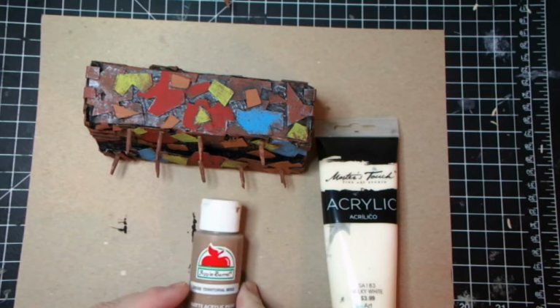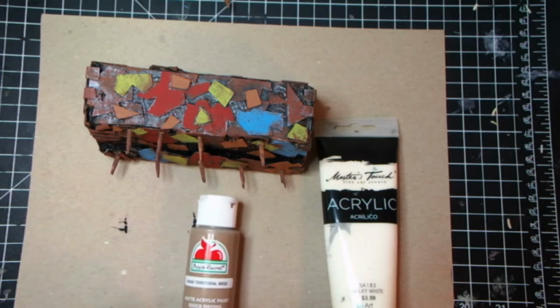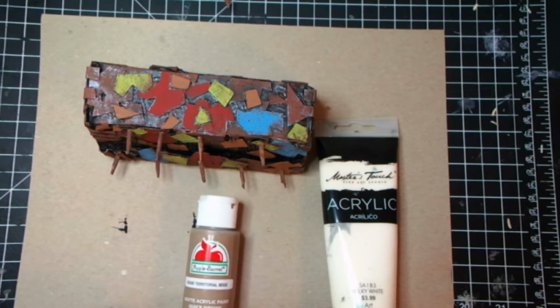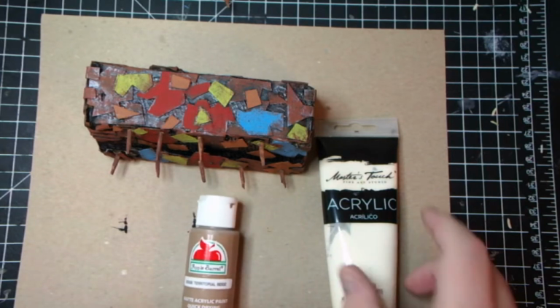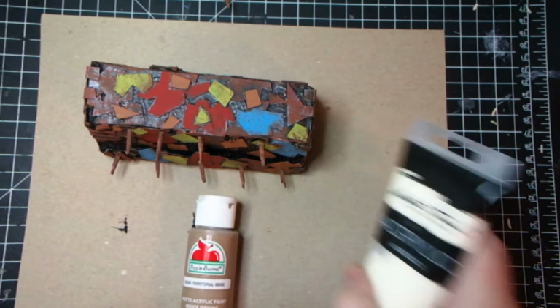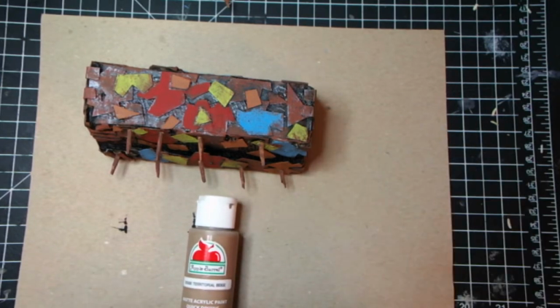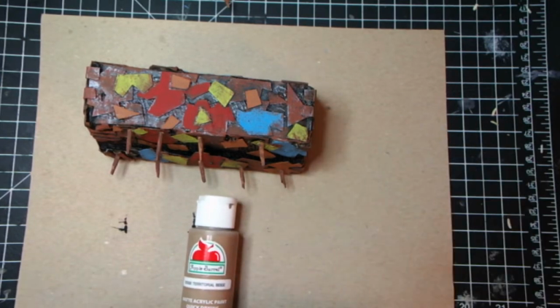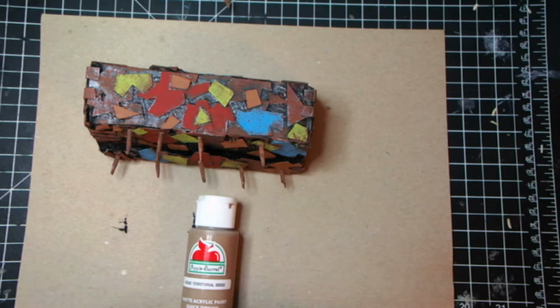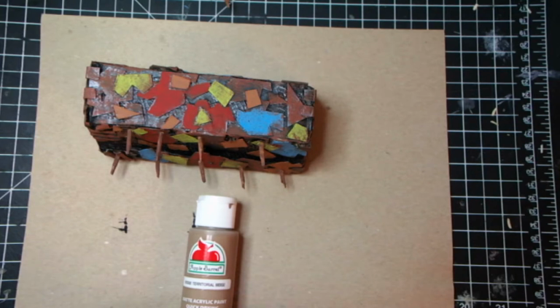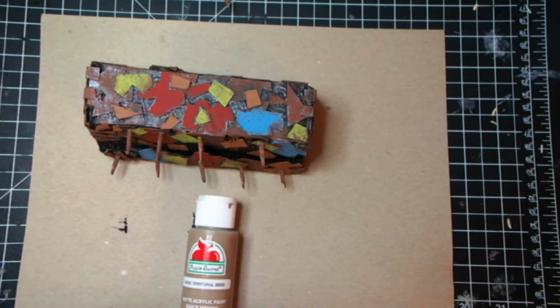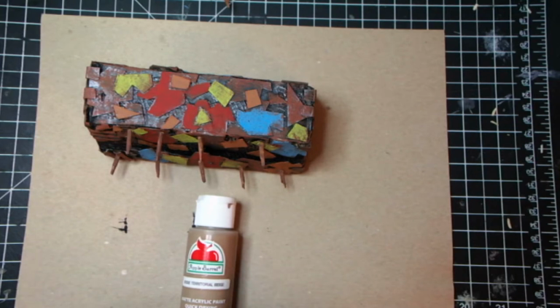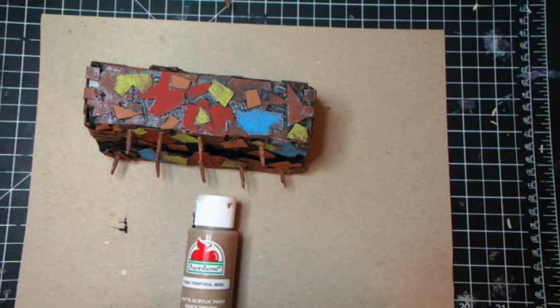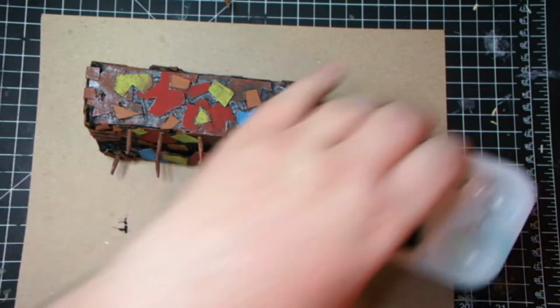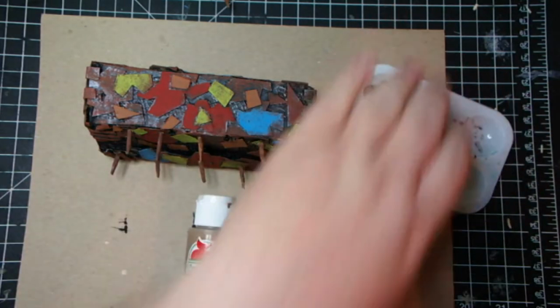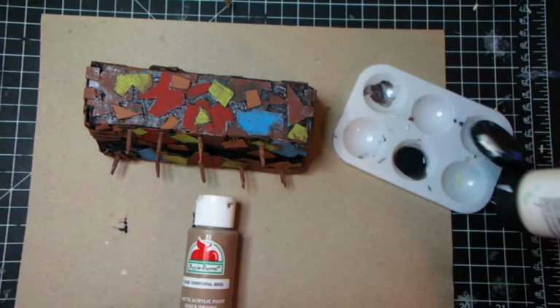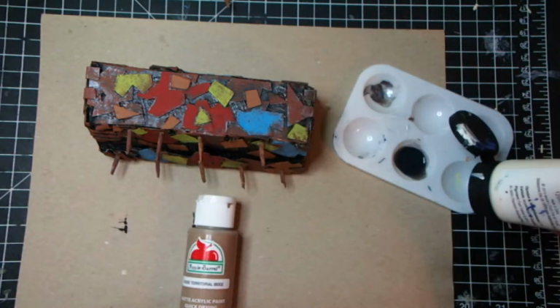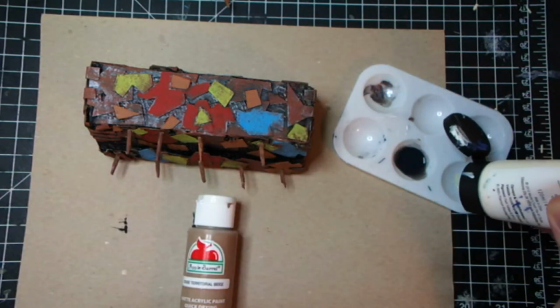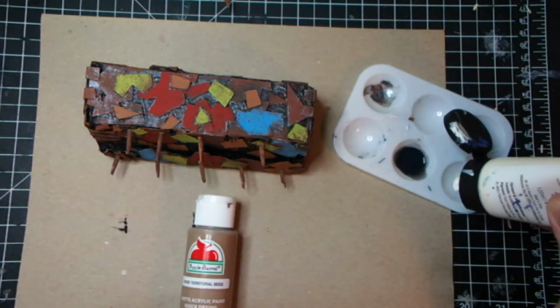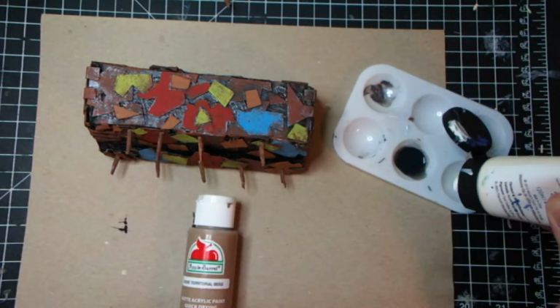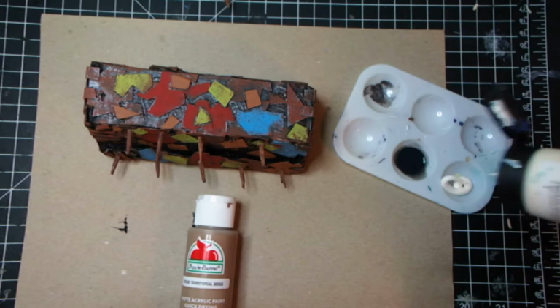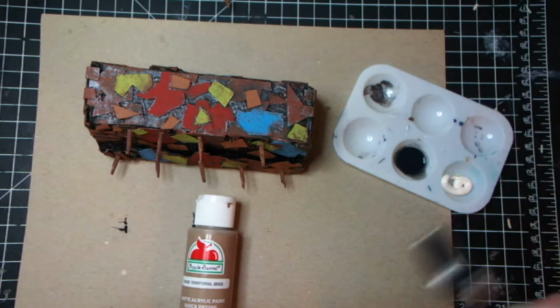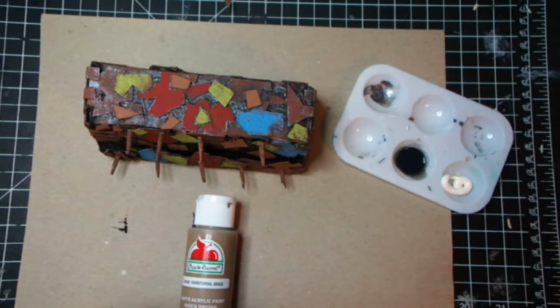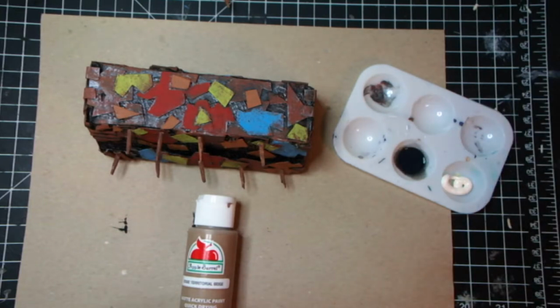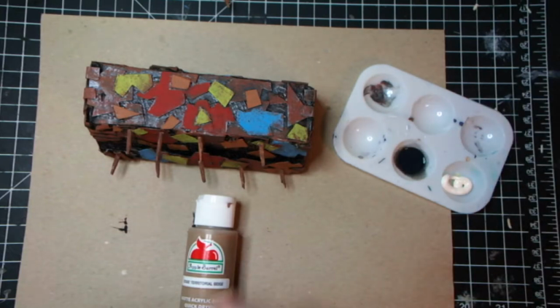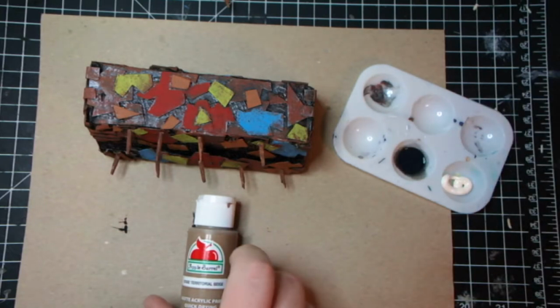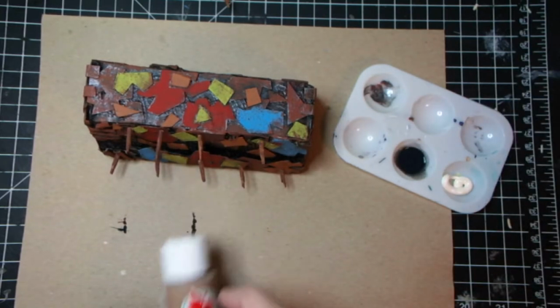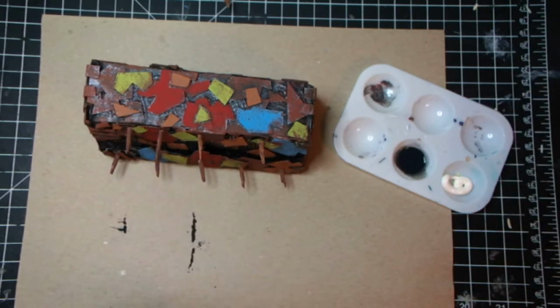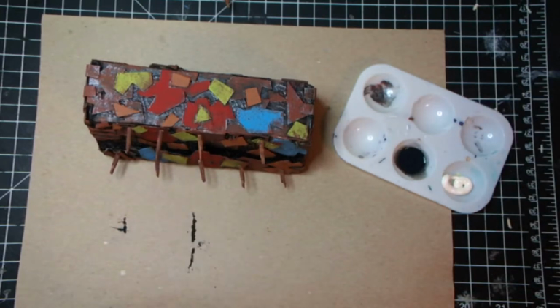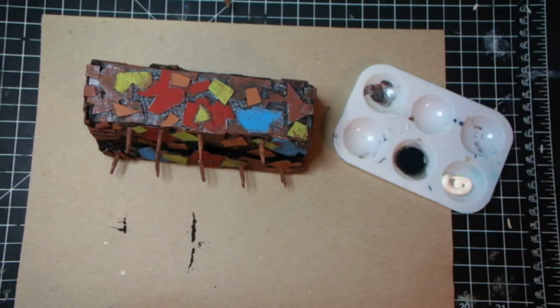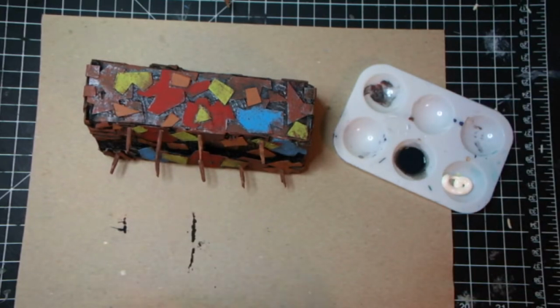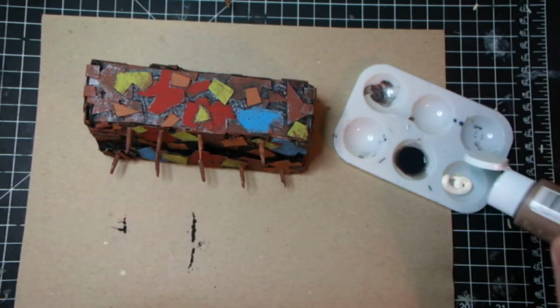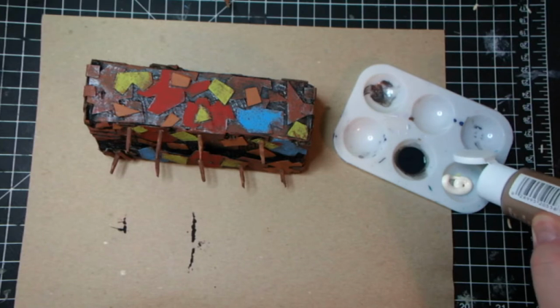So we're starting with some creamy white and some territorial beige, just mixing it up in the cup here, and we're gonna do a little bit of dry brushing.